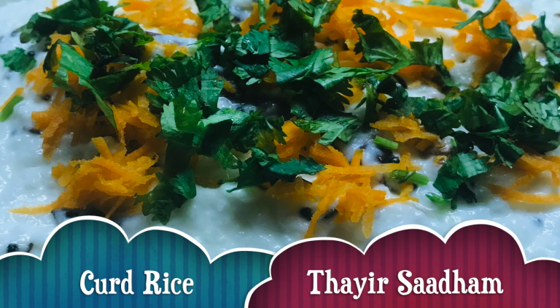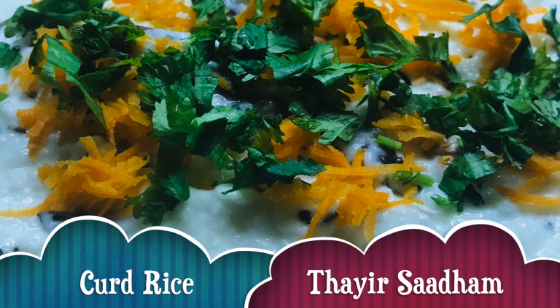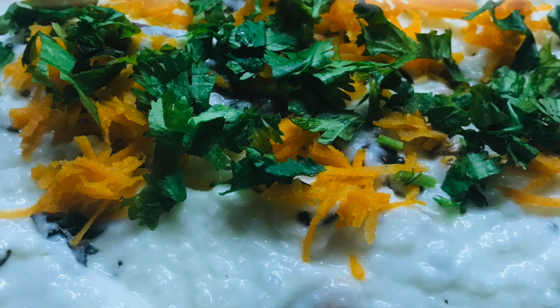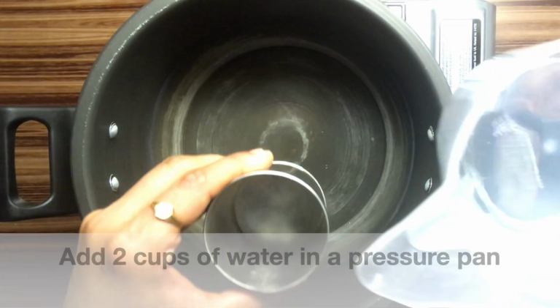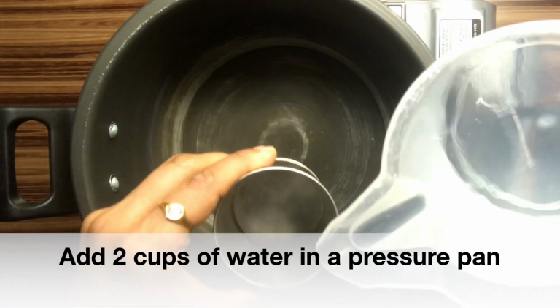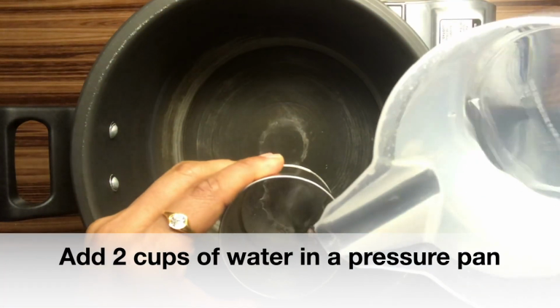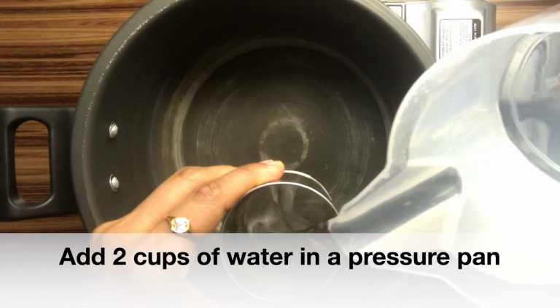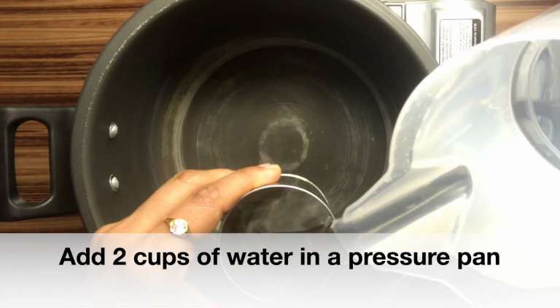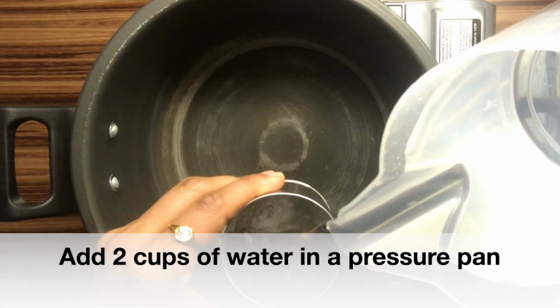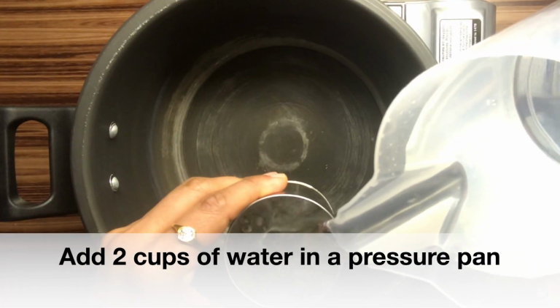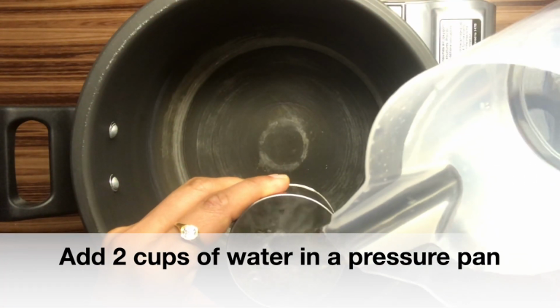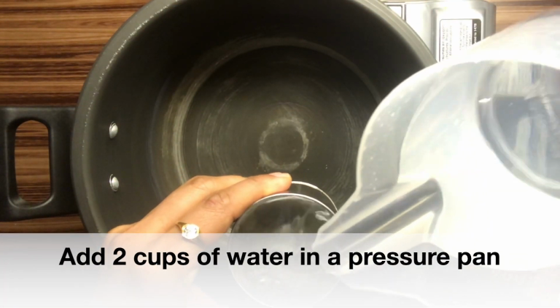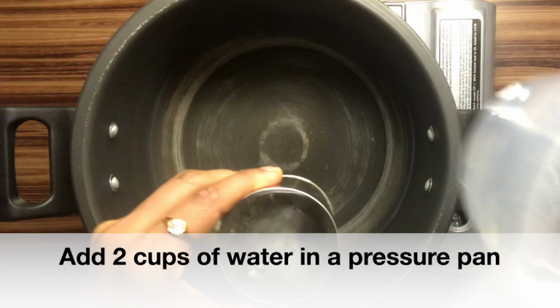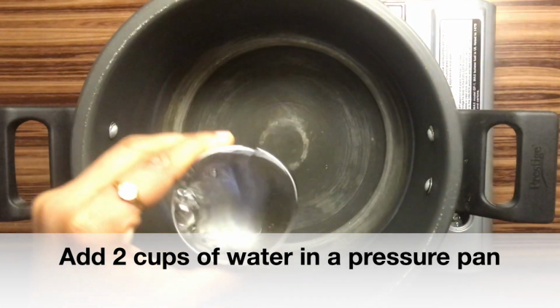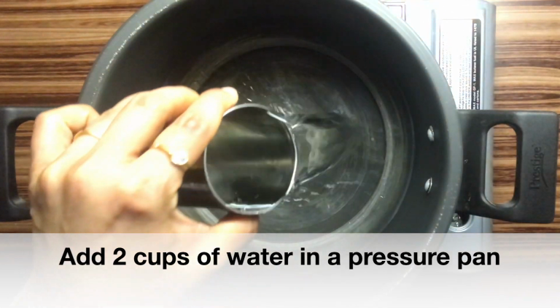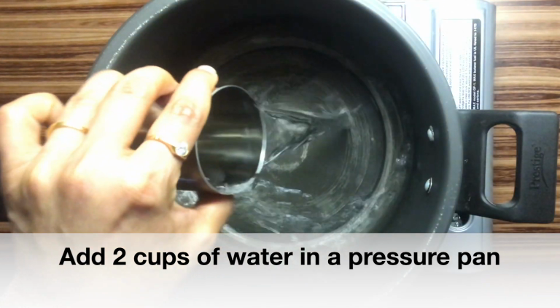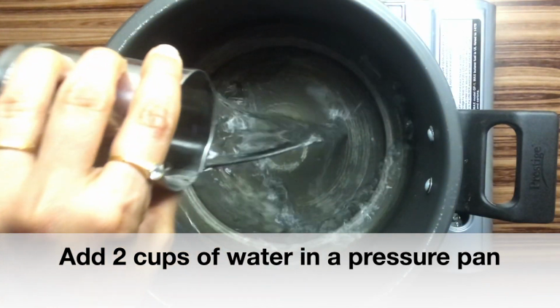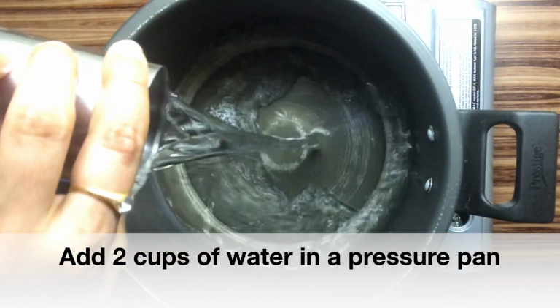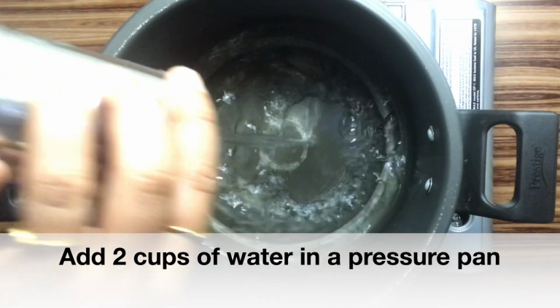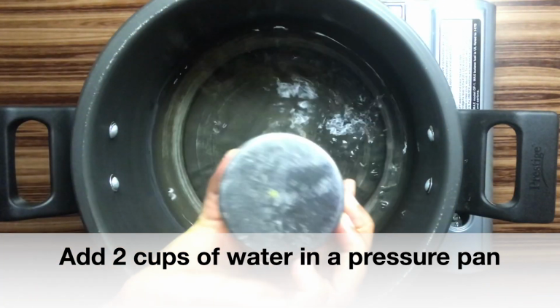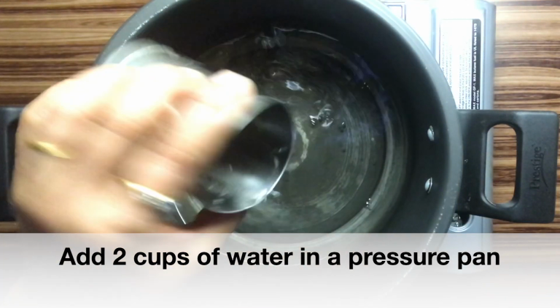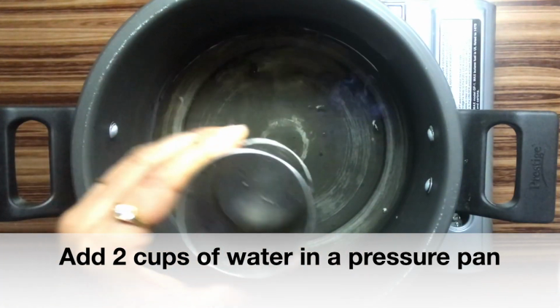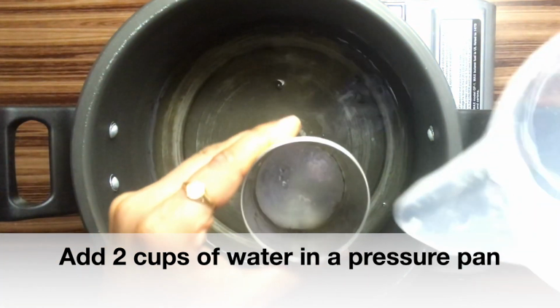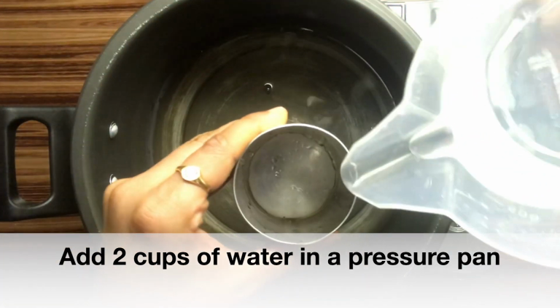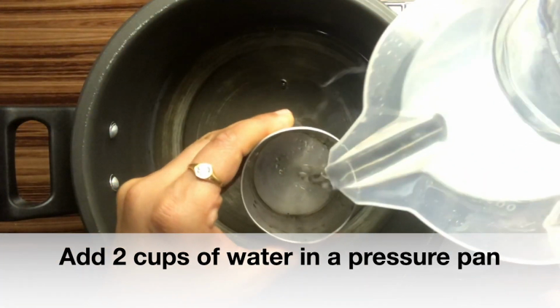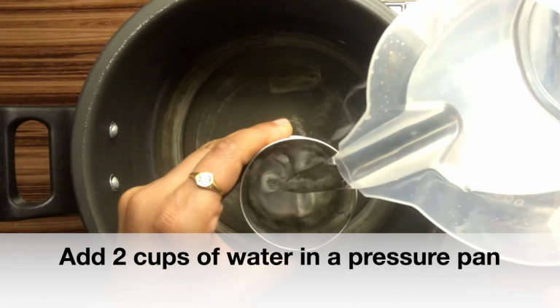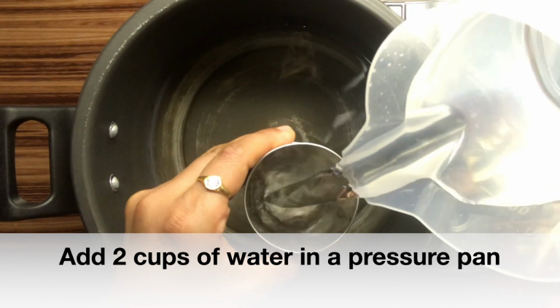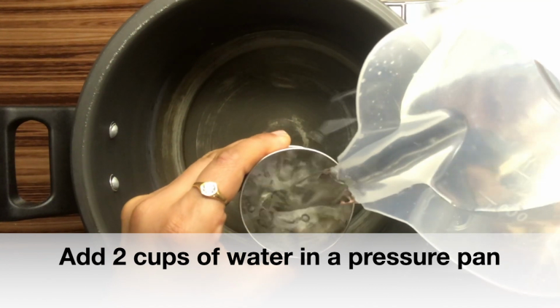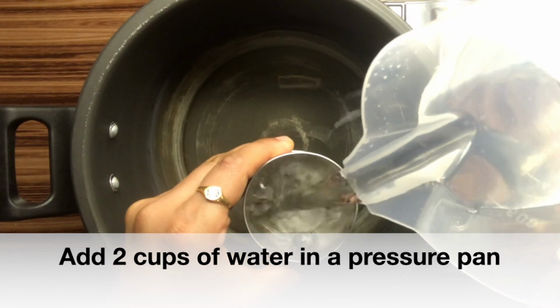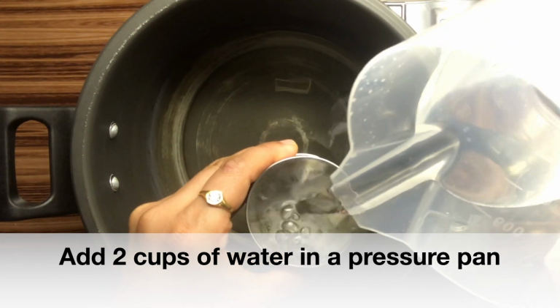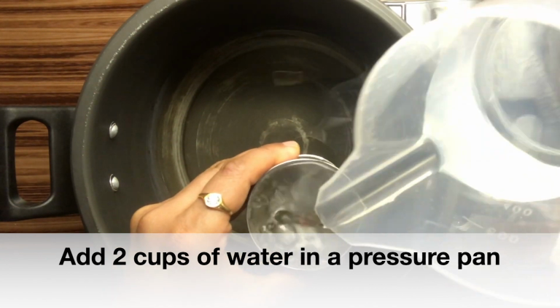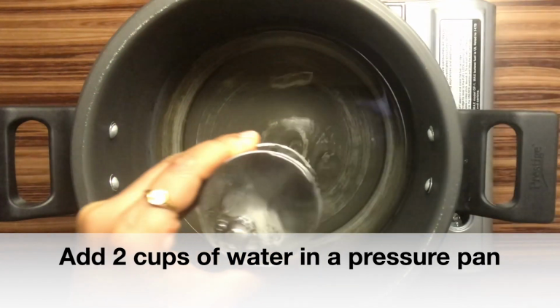Let's do this in a cooker. Let's put it in 2 cups. 1 cup of rice, 2 cups of rice.